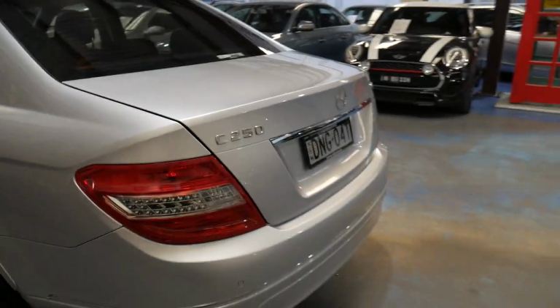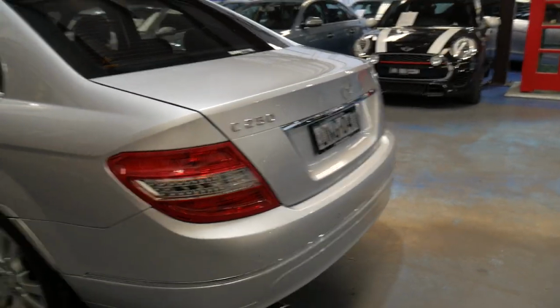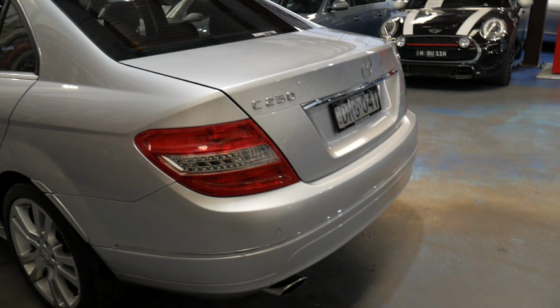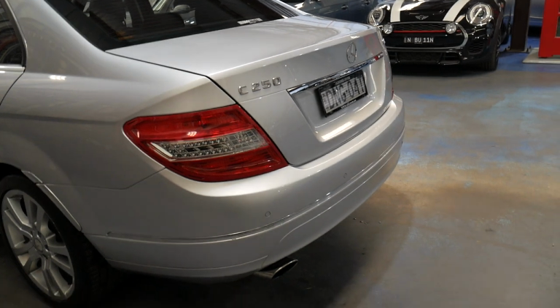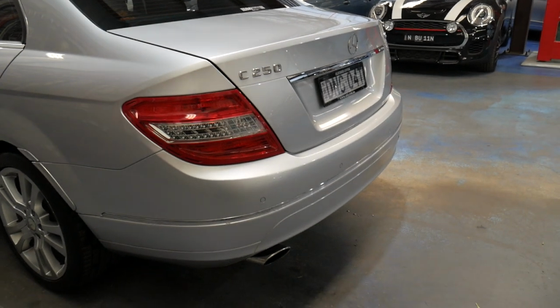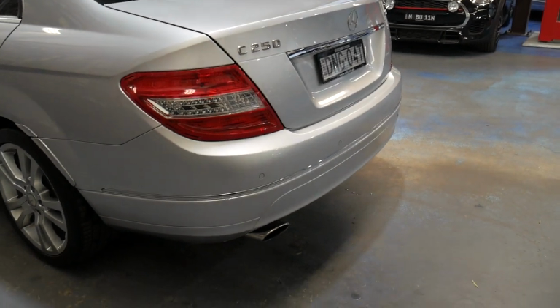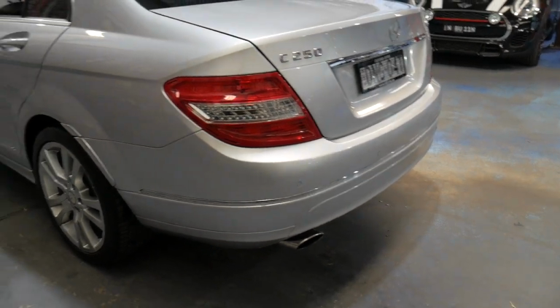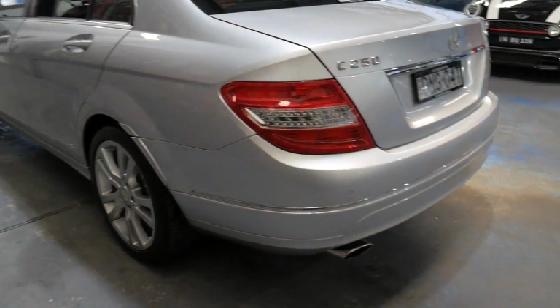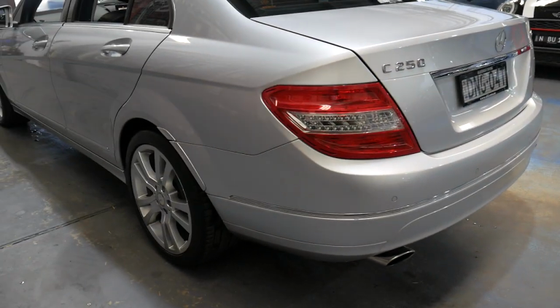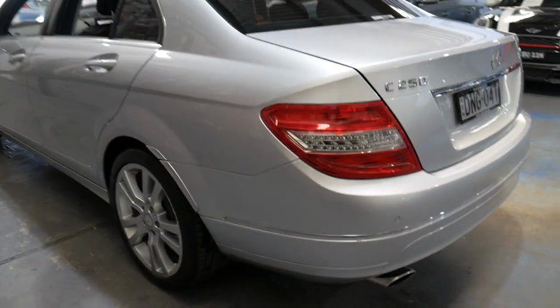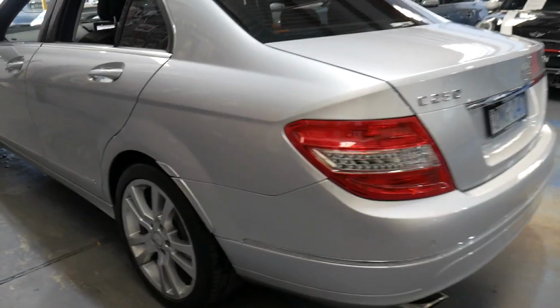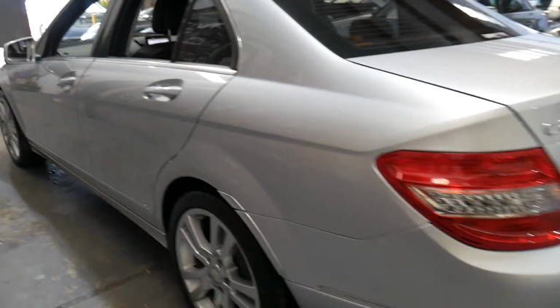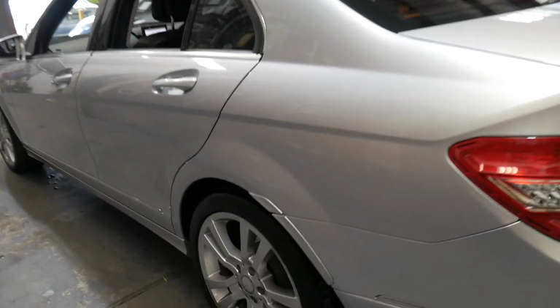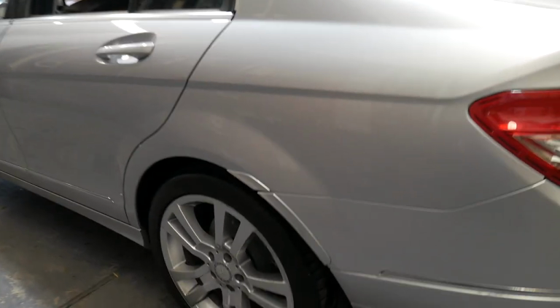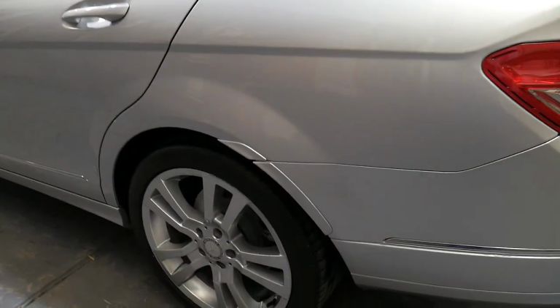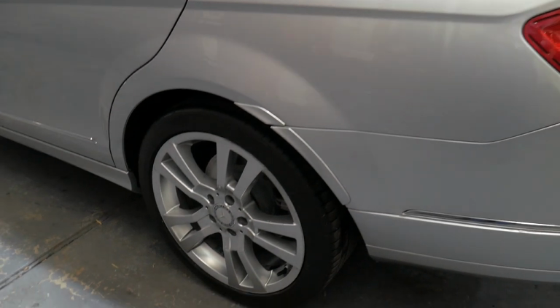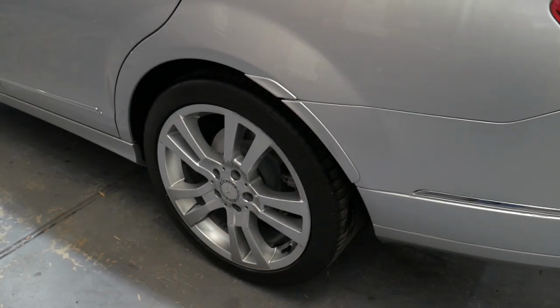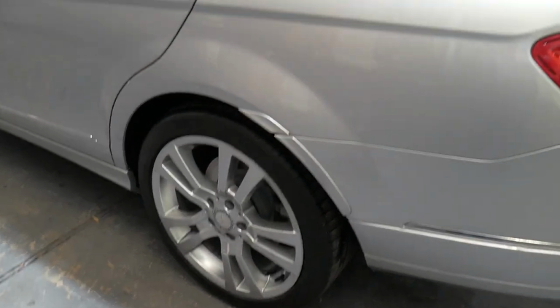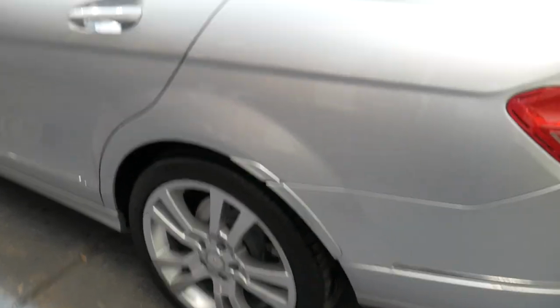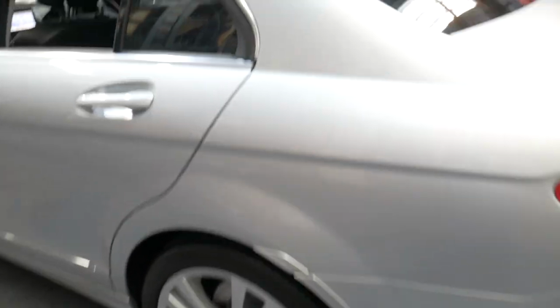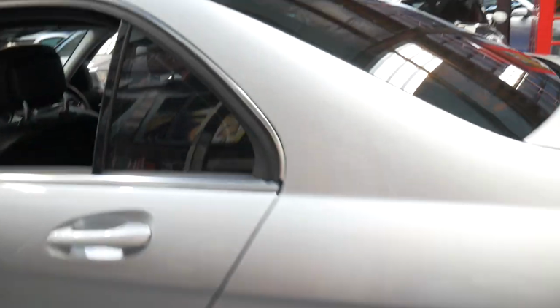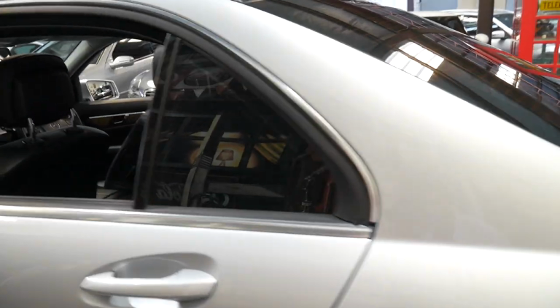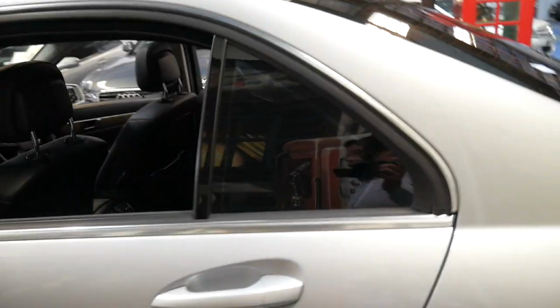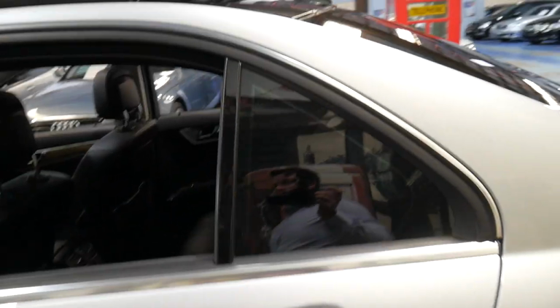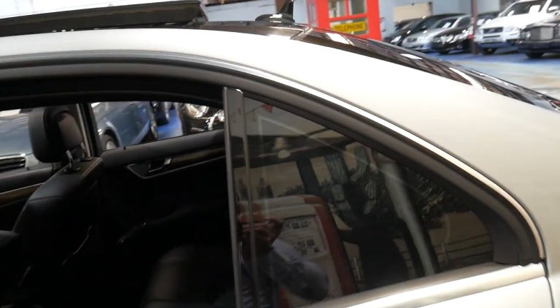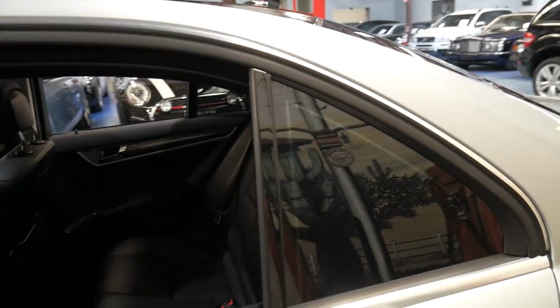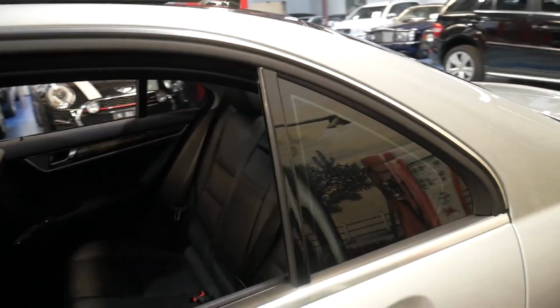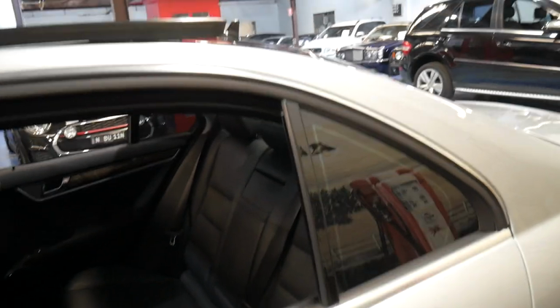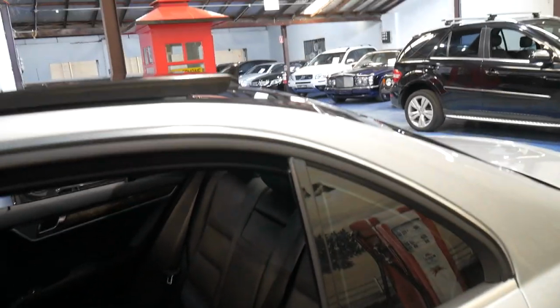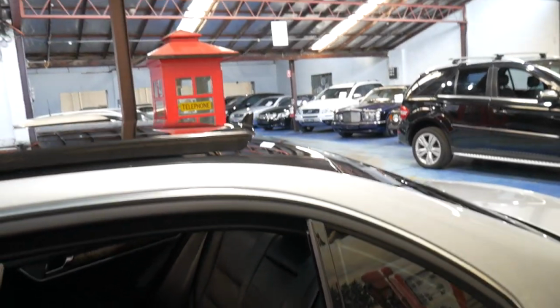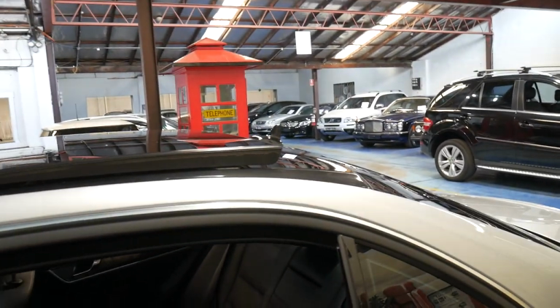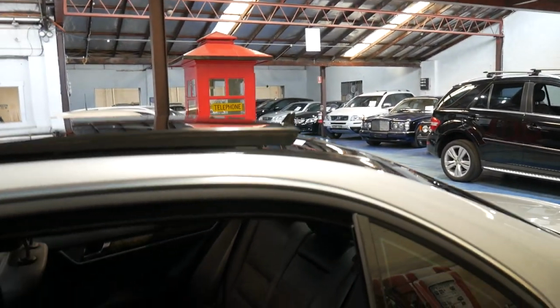It's got Continental tyres all around and the Avant-Garde came with these very nice Mercedes-Benz alloy wheels. Probably one of the rarer features on this car is the panoramic sunroof.